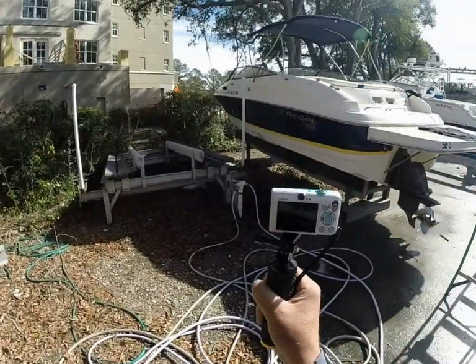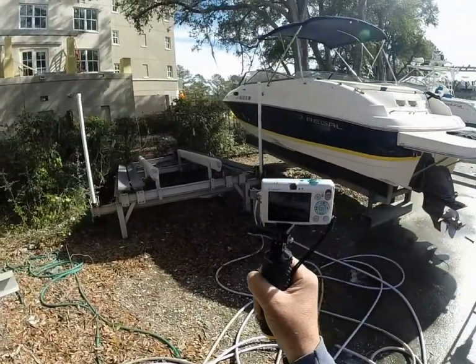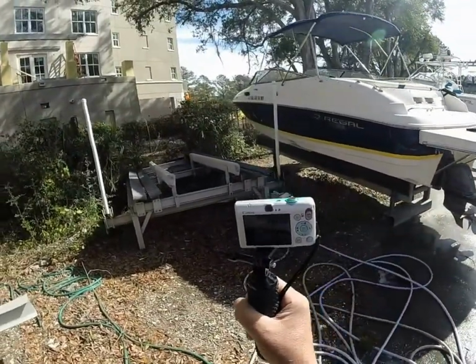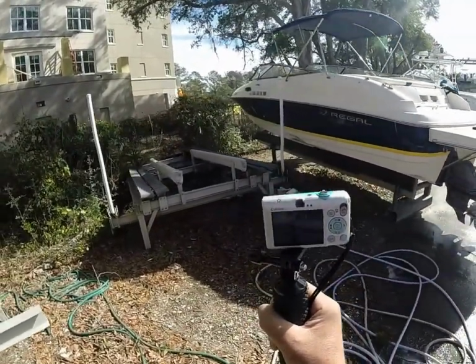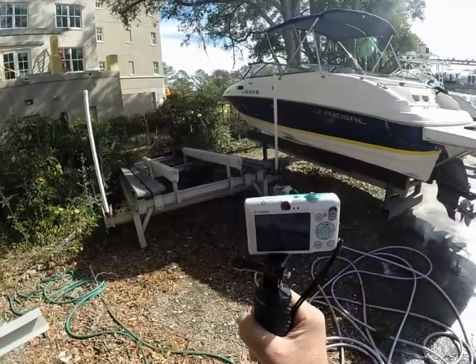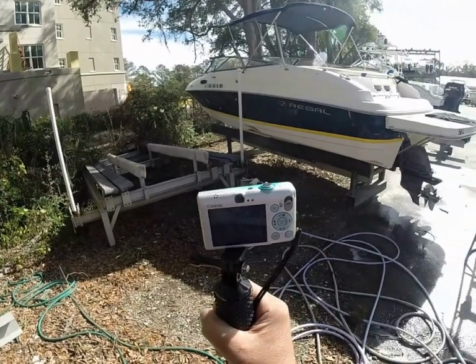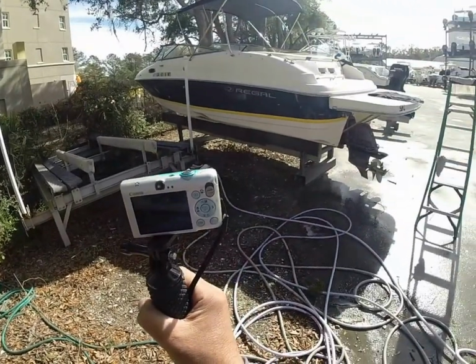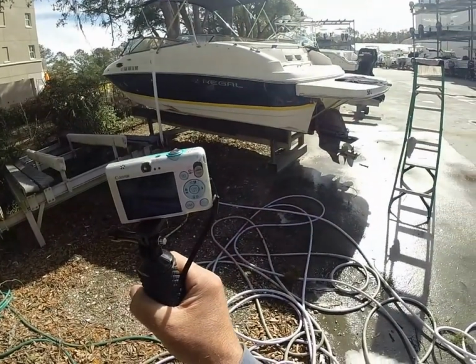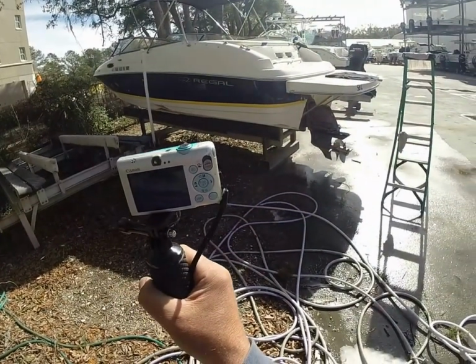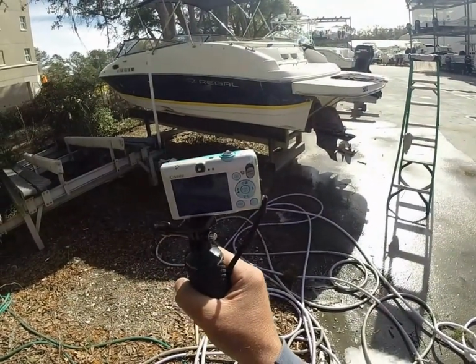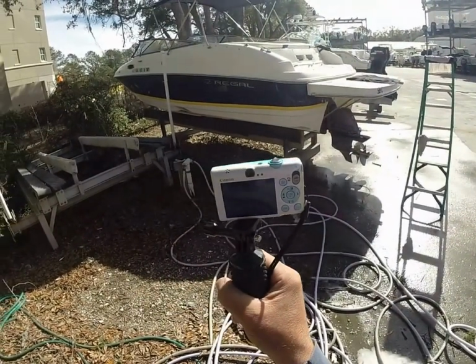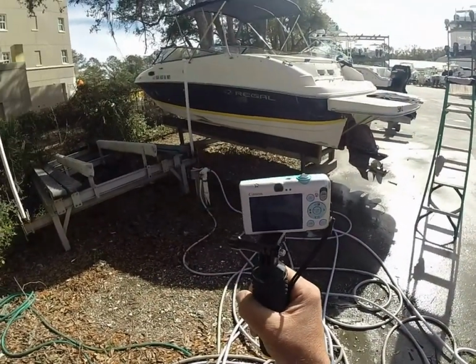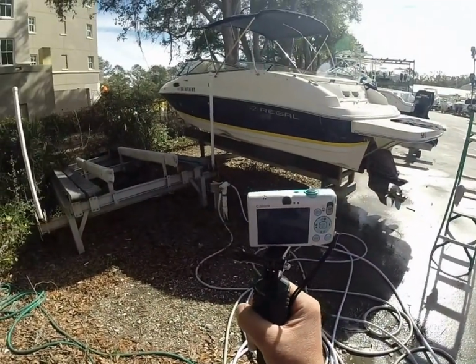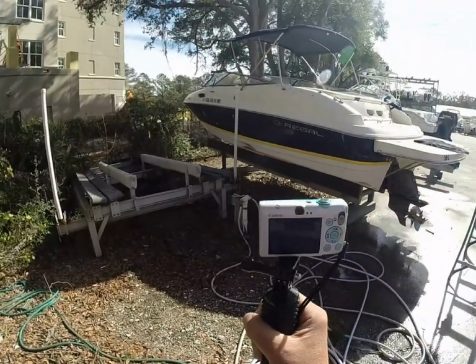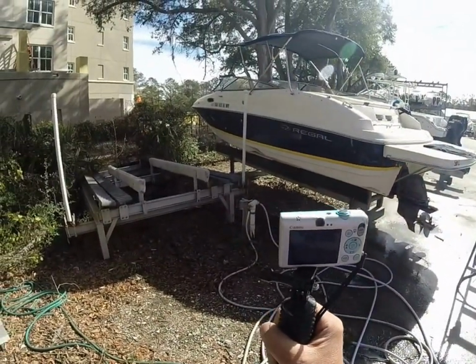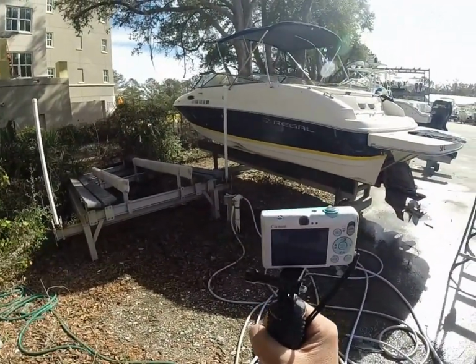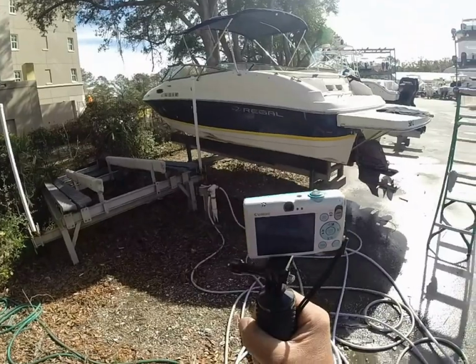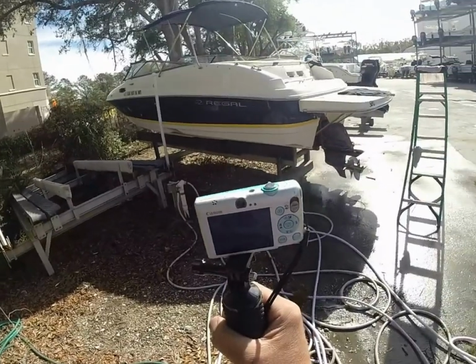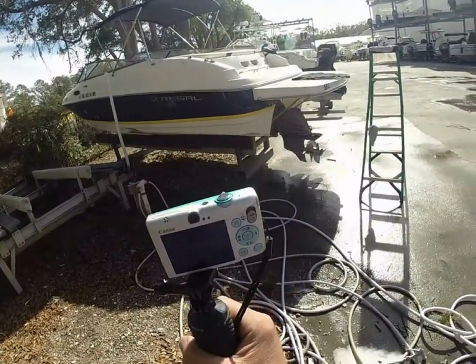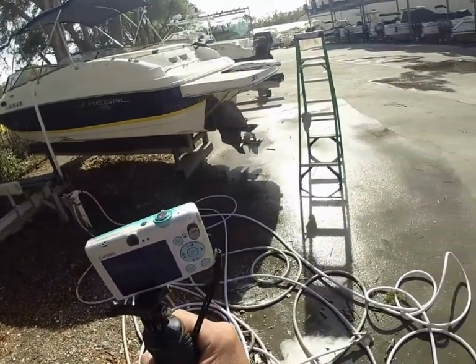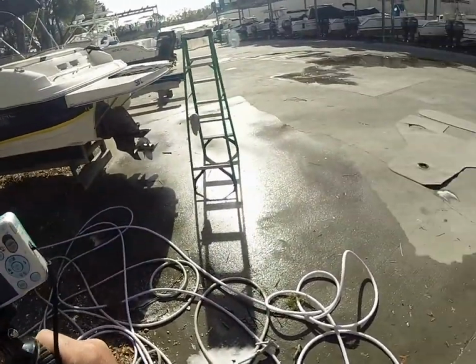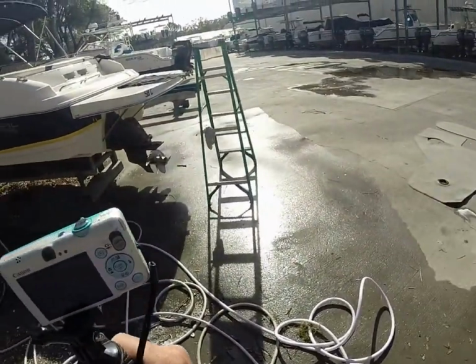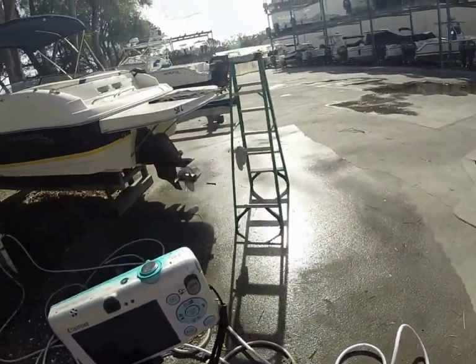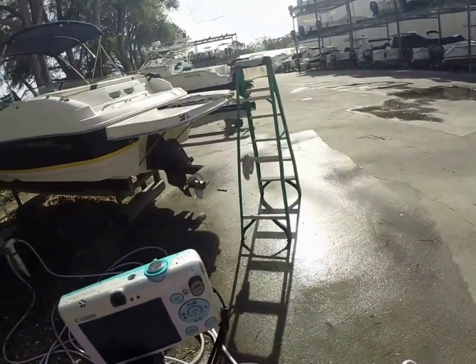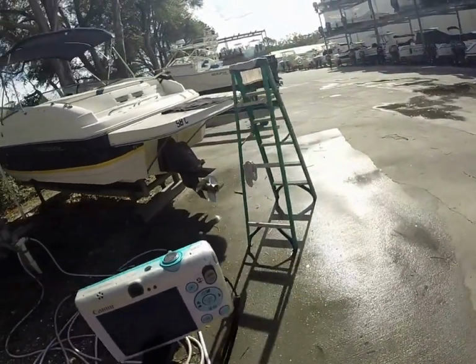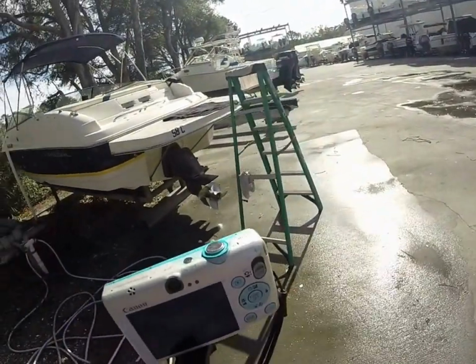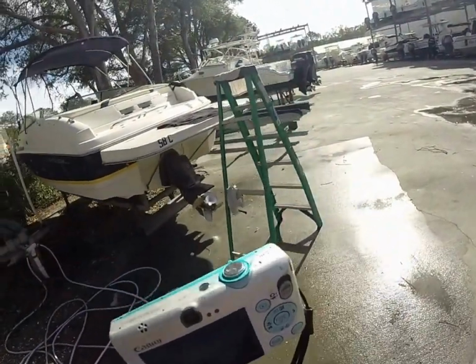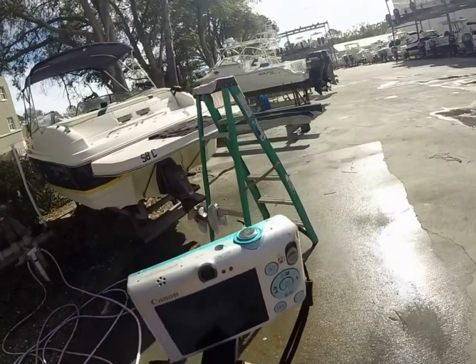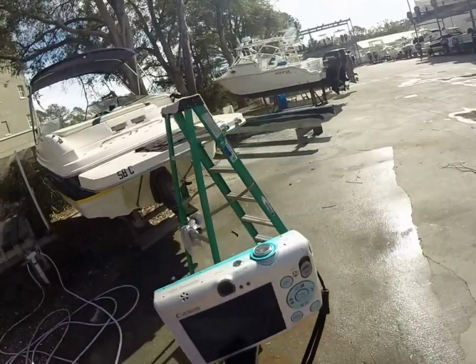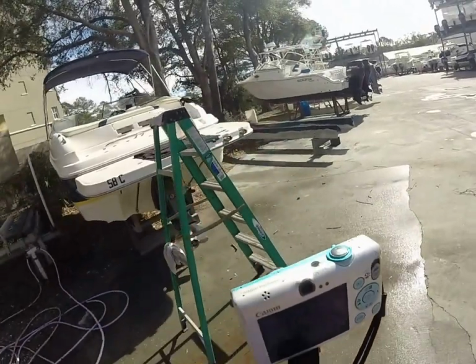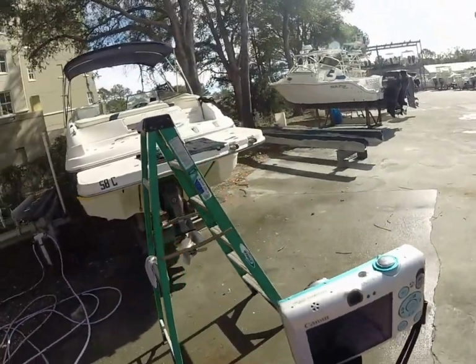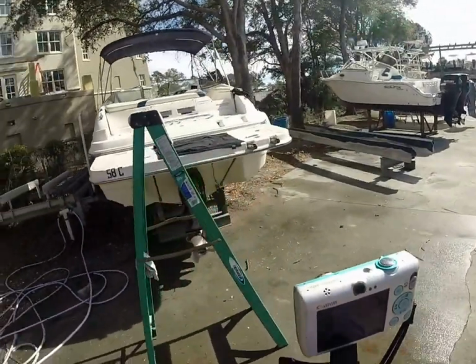She is showing Georgia numbers, but from what I saw she is South Carolina registered on the title.